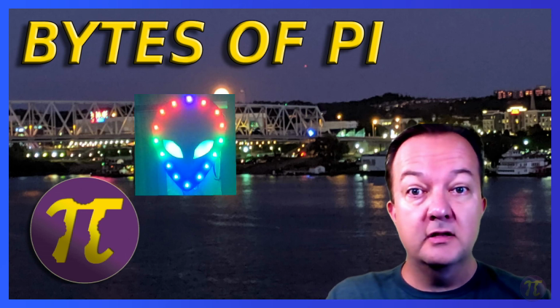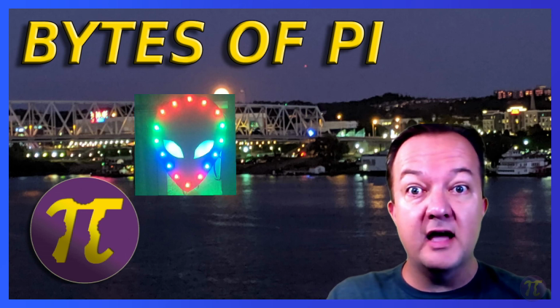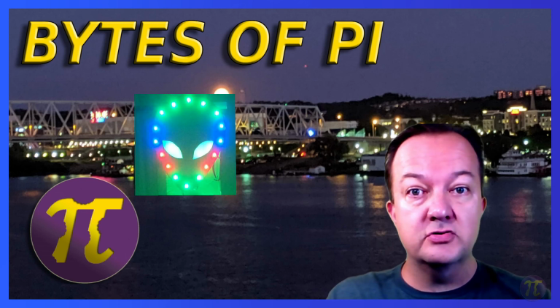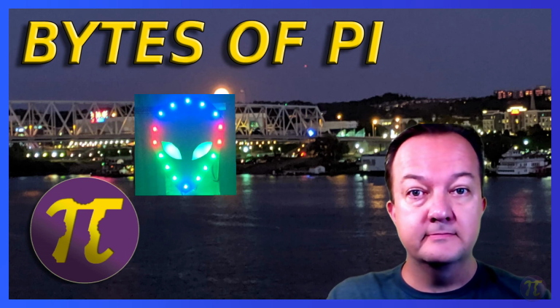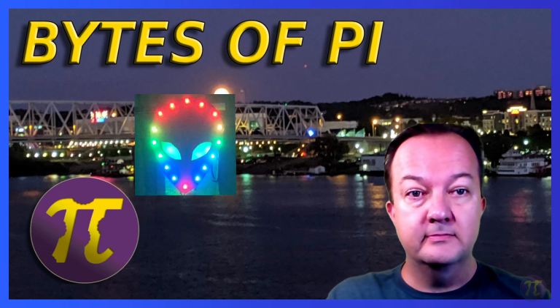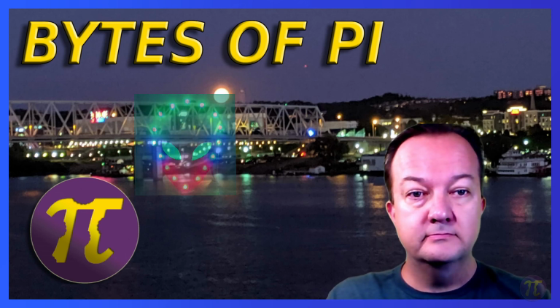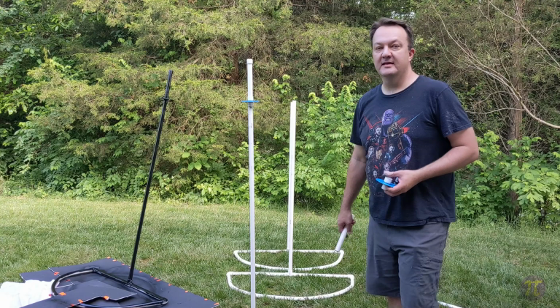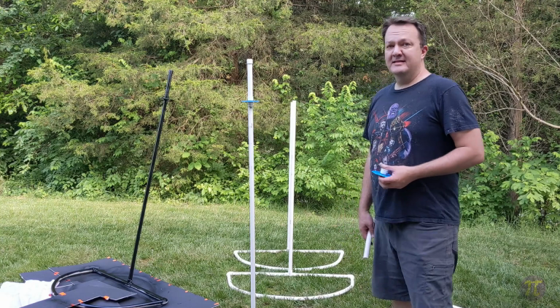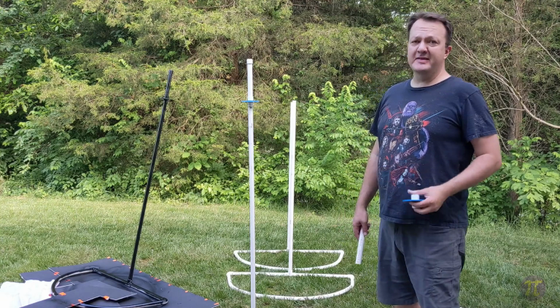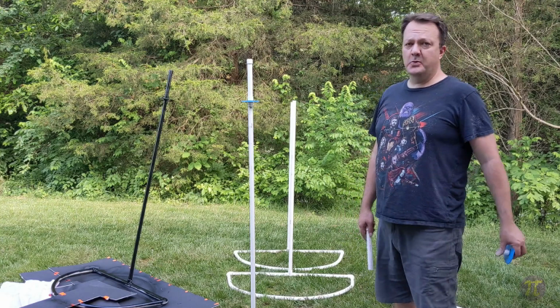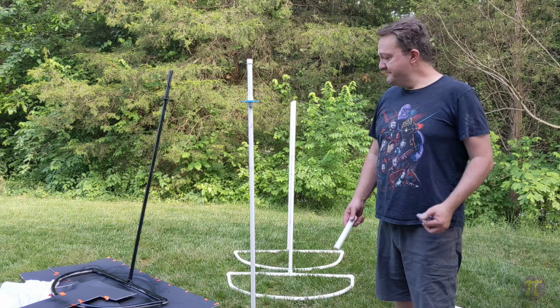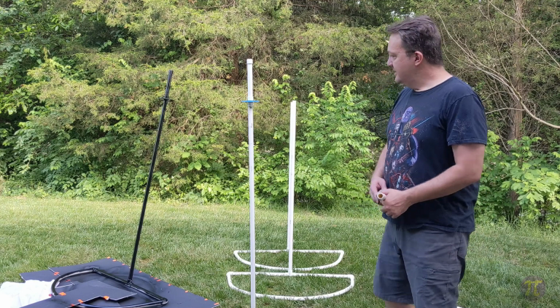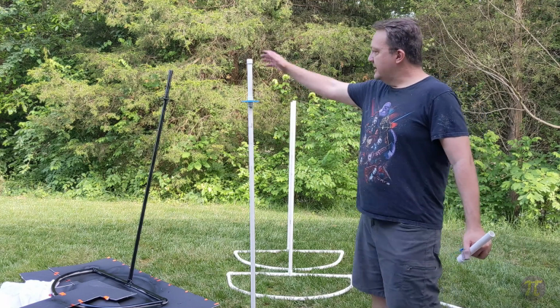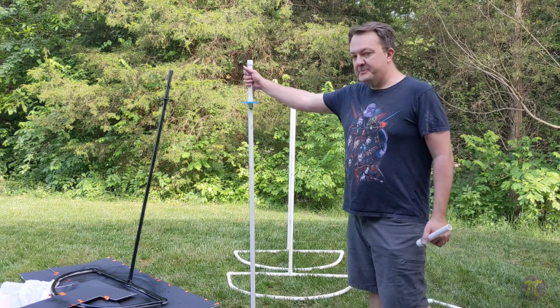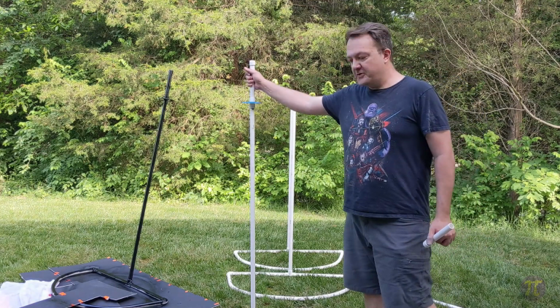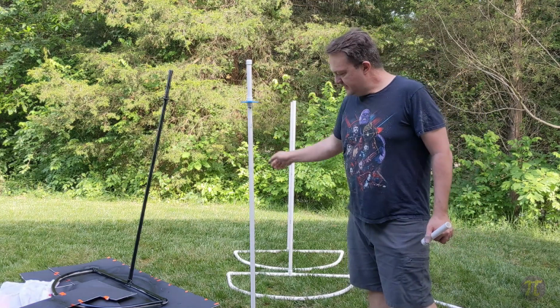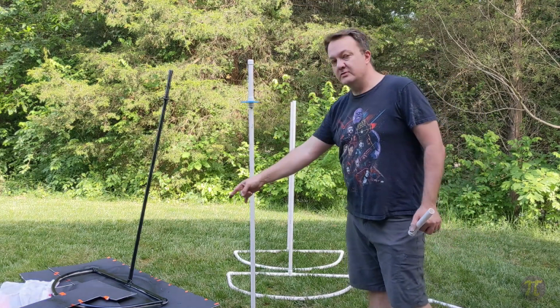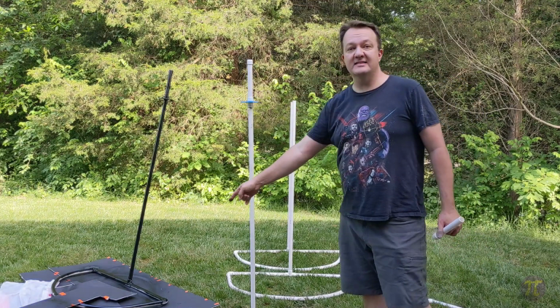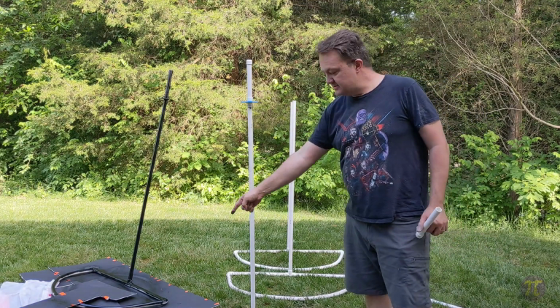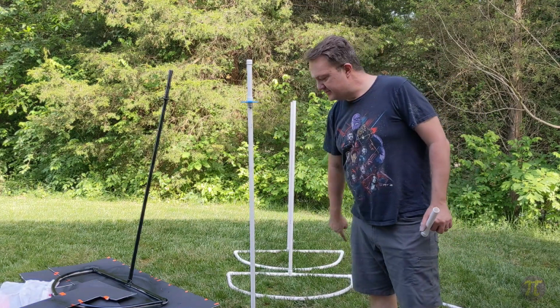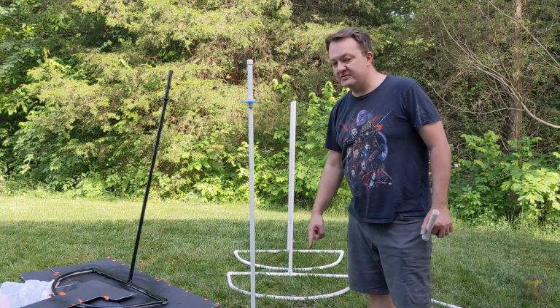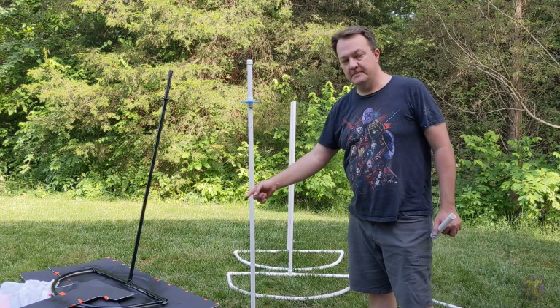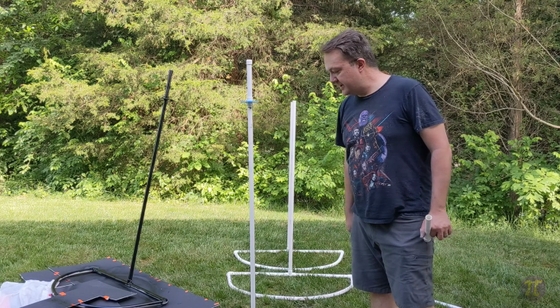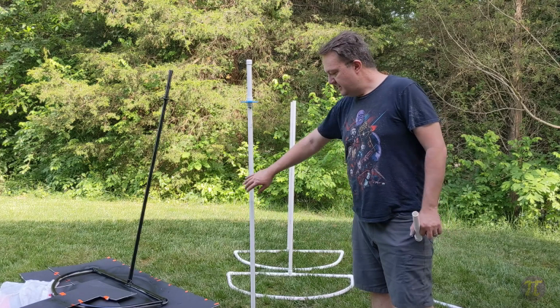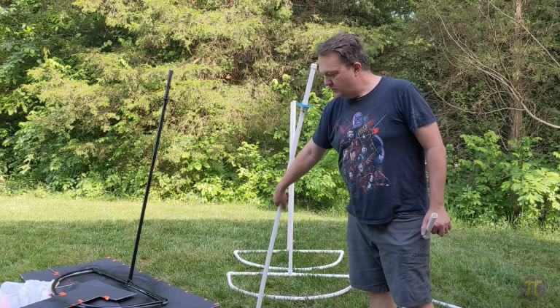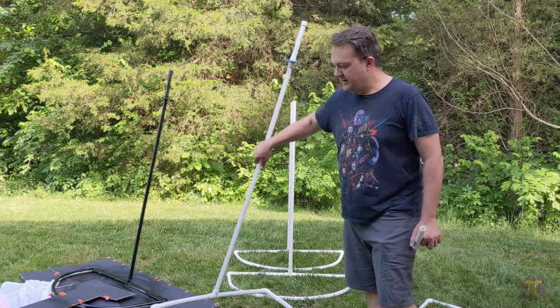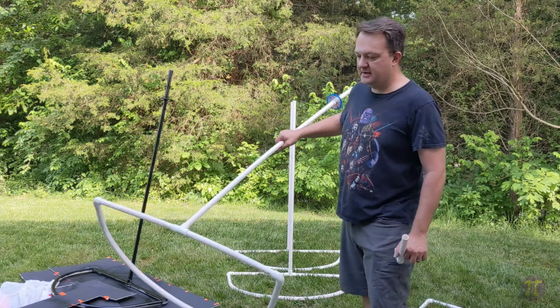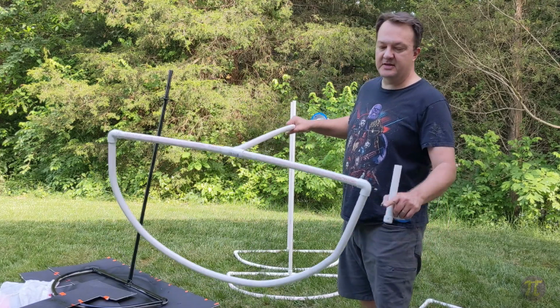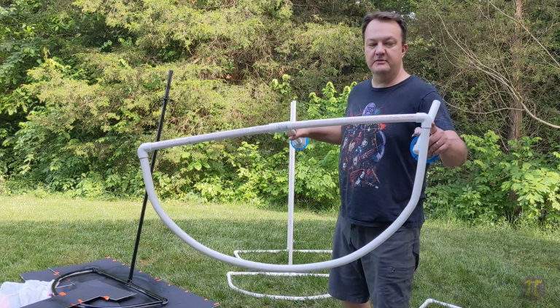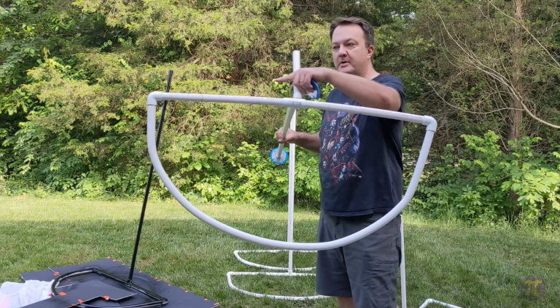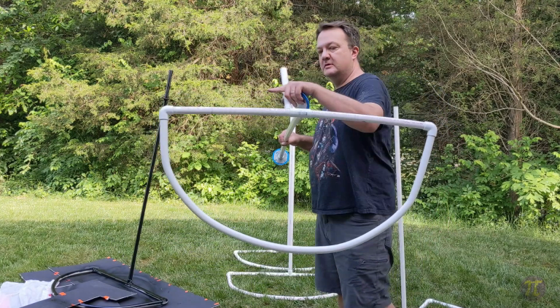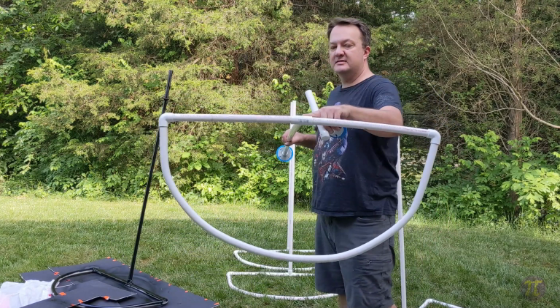Let's dive into the construction. The overview video we made has a lot of outside noise so I'm re-recording. Here's the basic PVC frame. We used hot sand to make the half circles at the base, then connected the pieces together with elbows and a tee.